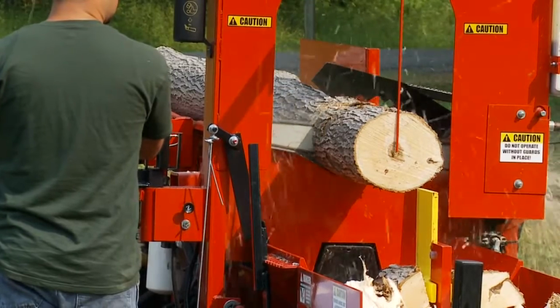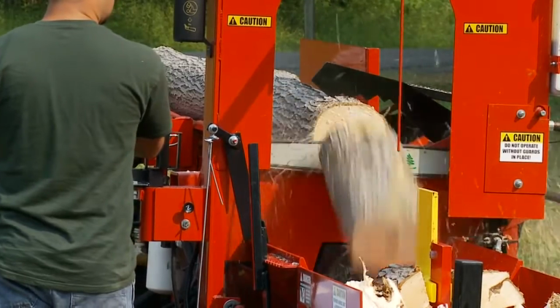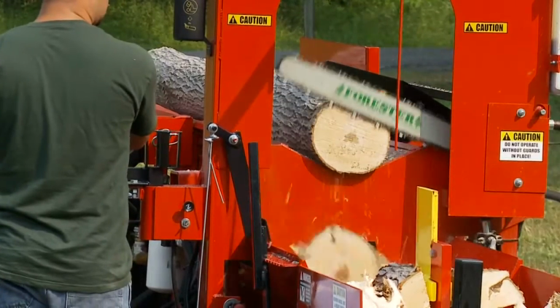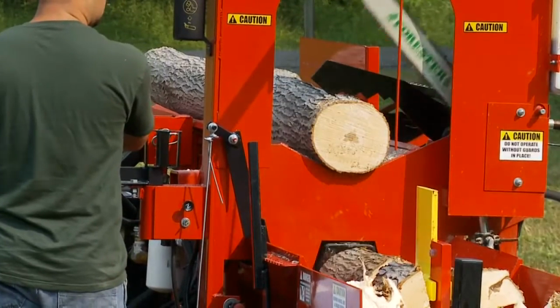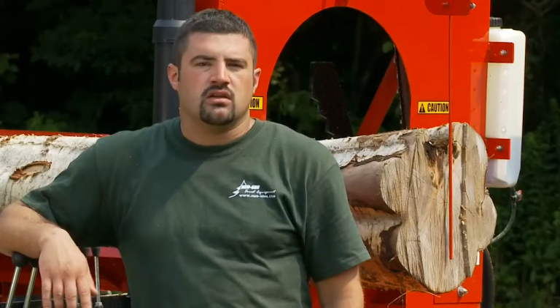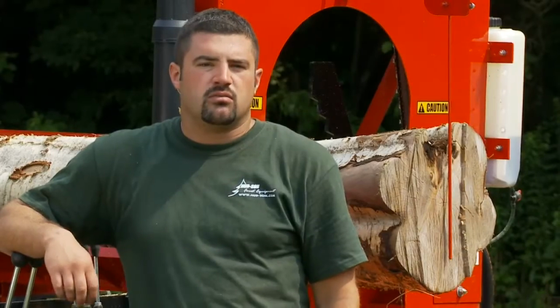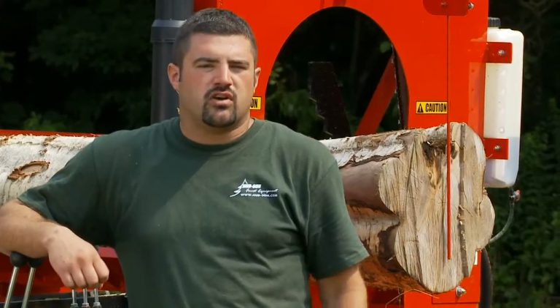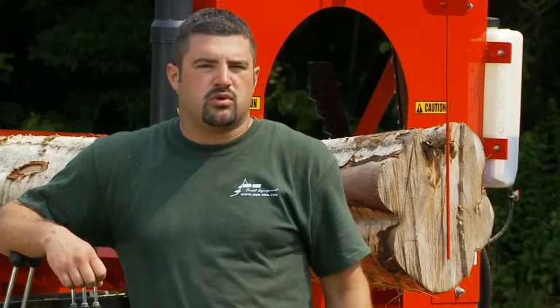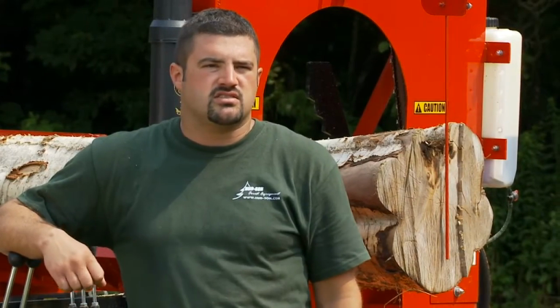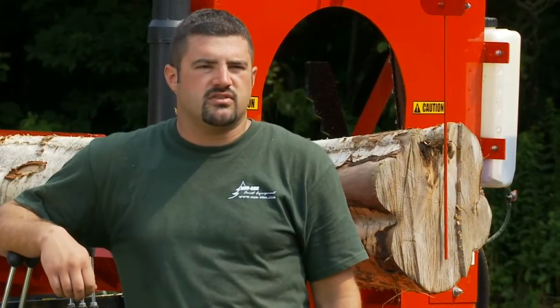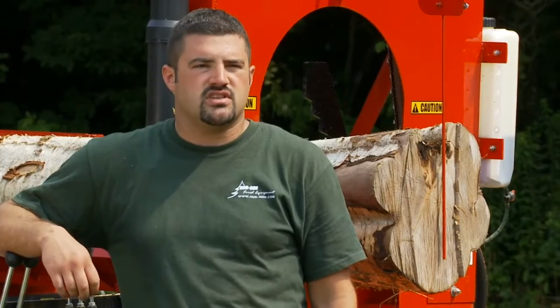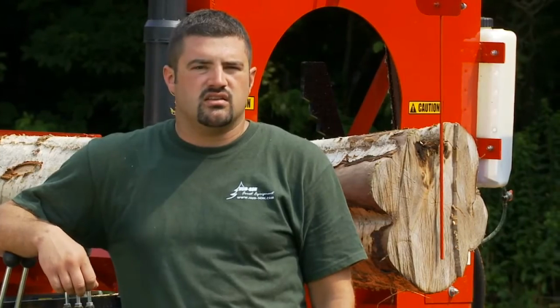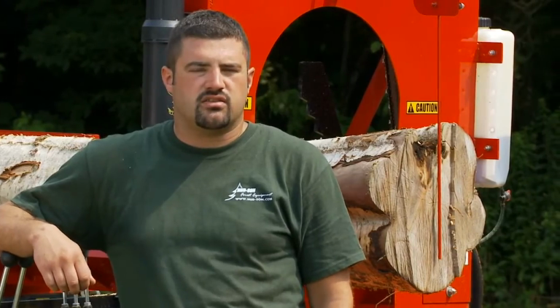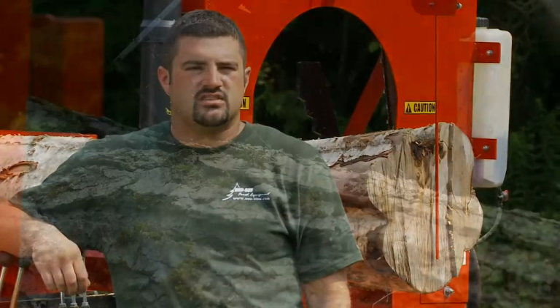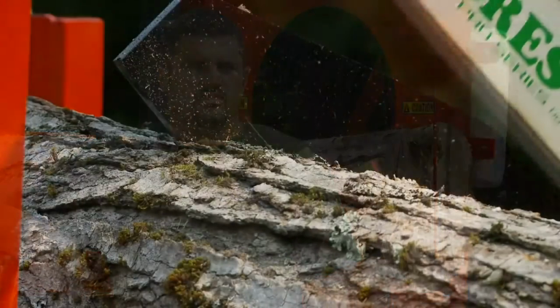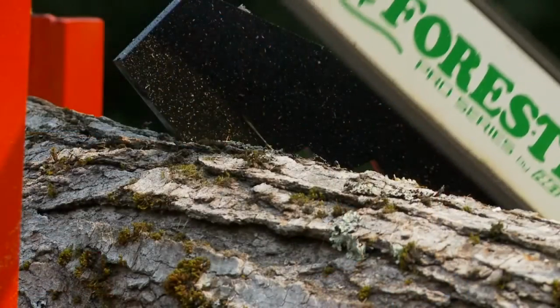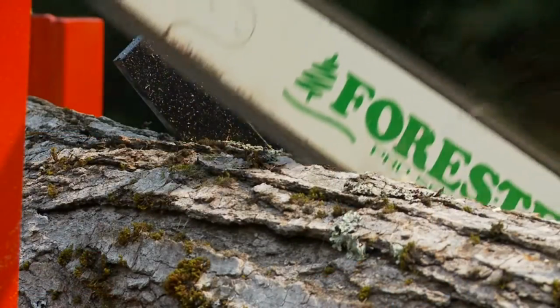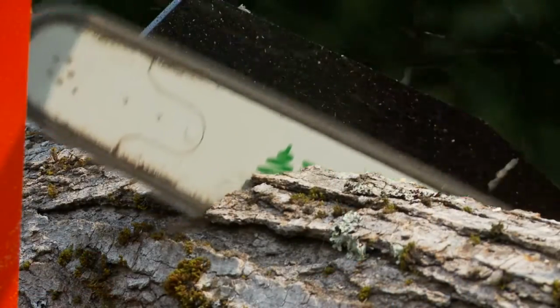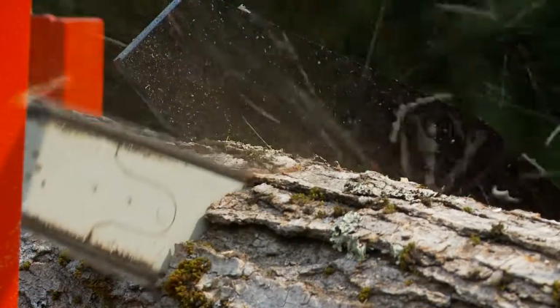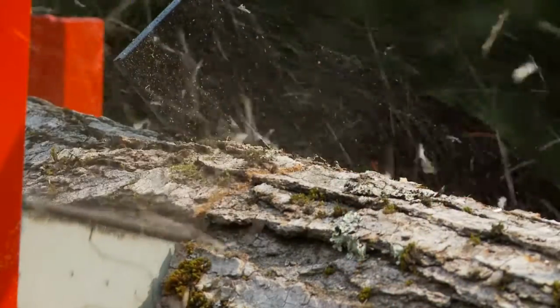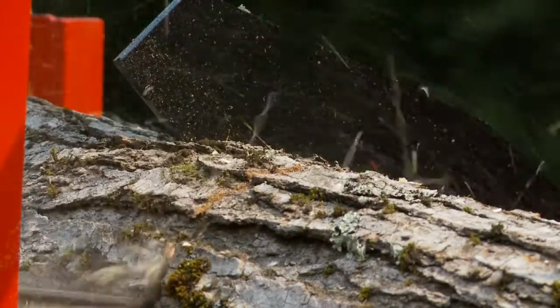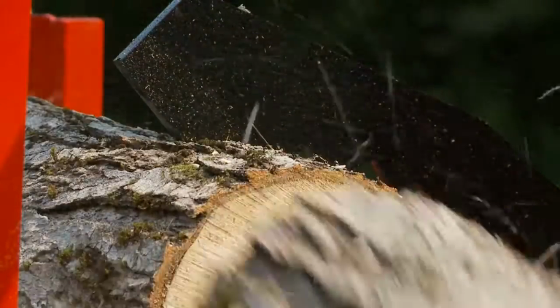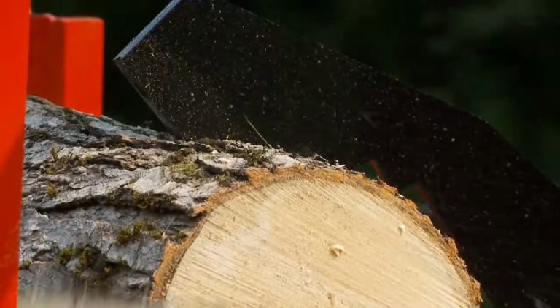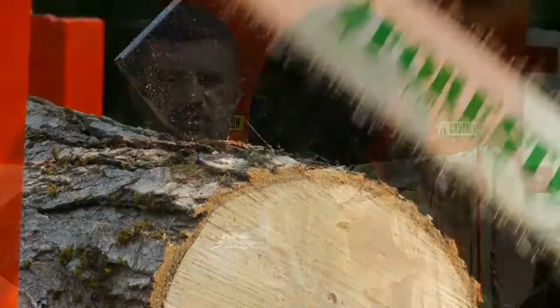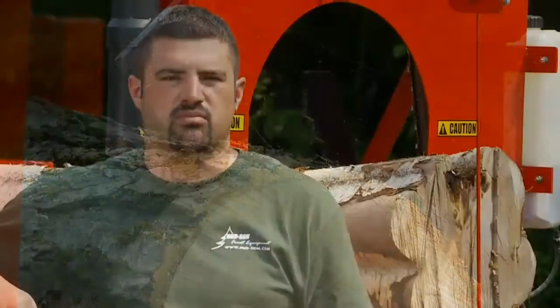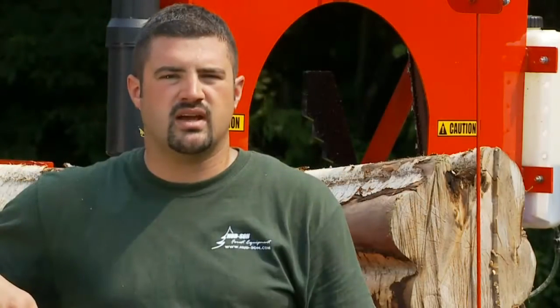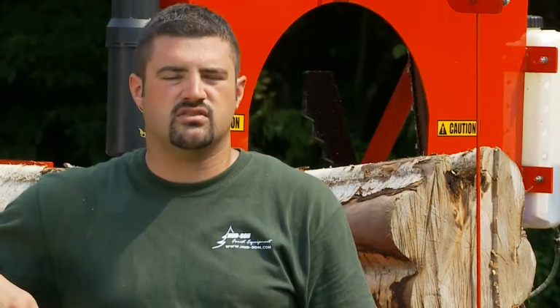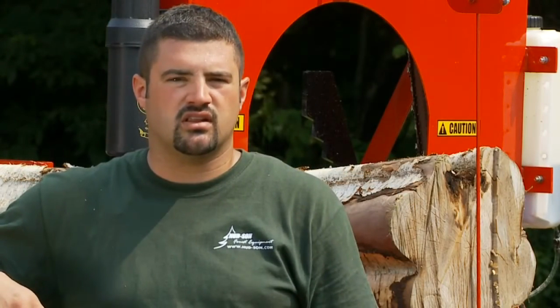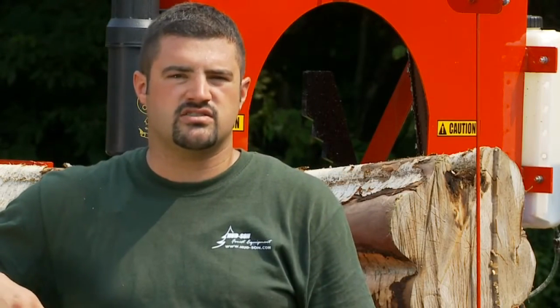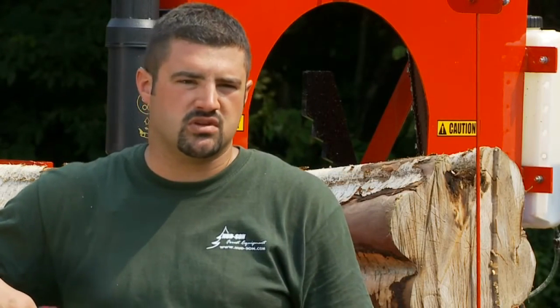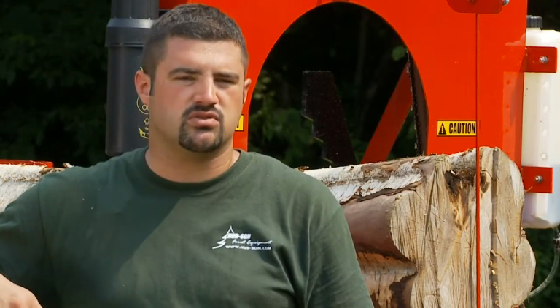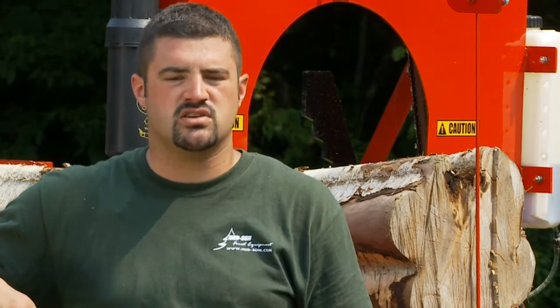That gives you more efficiency with your processor. The Brute firewood processor features a 3-8 standard chain cut-off saw. Hydraulically driven, it's got plenty of pressure behind it so you're going to cut a lot faster than you would with a typical chainsaw.